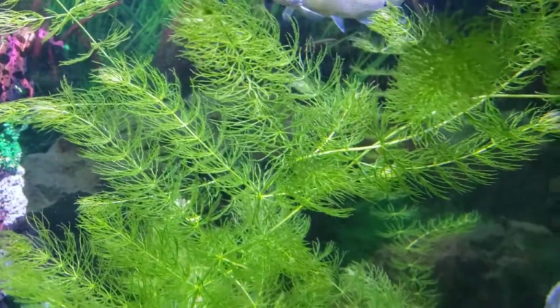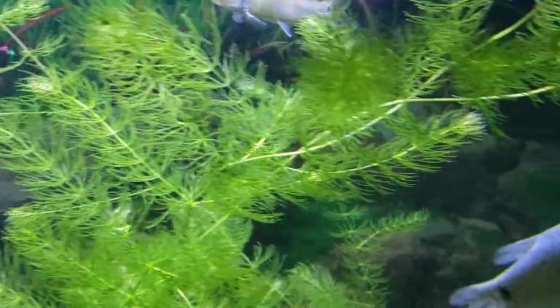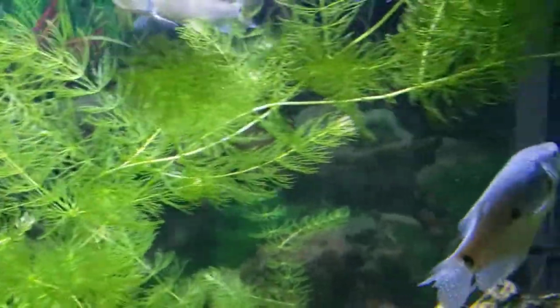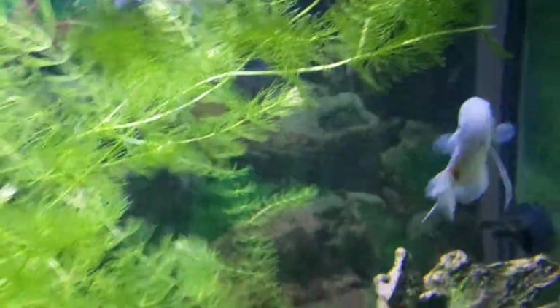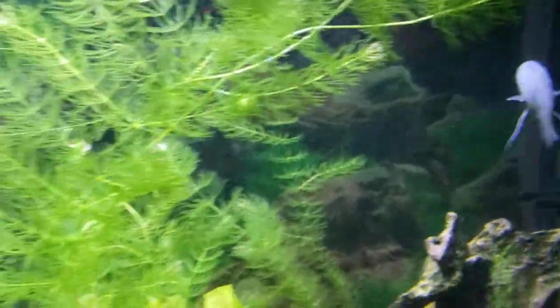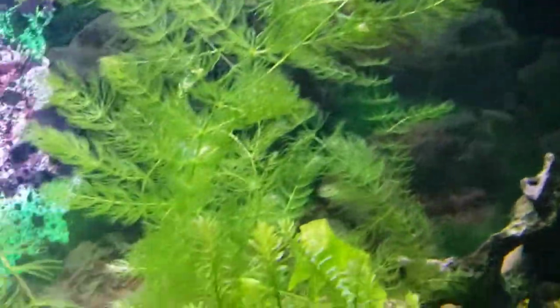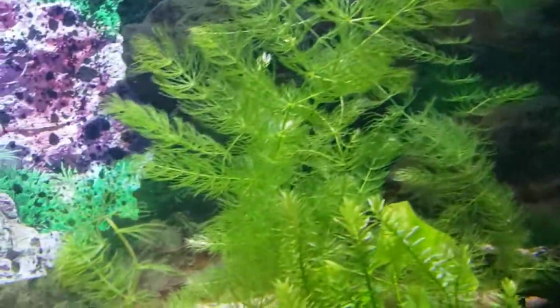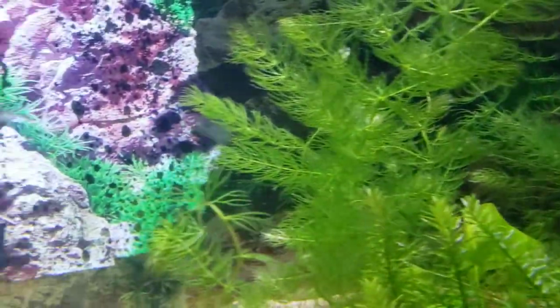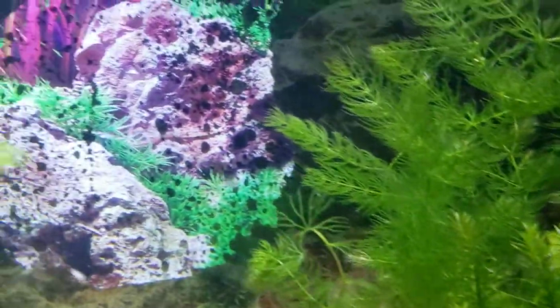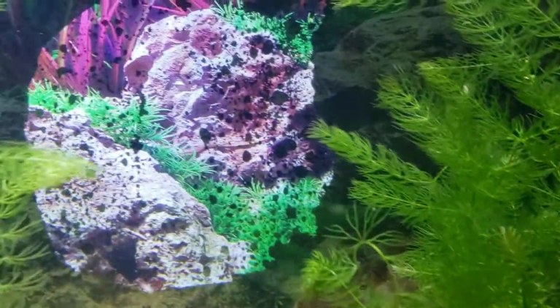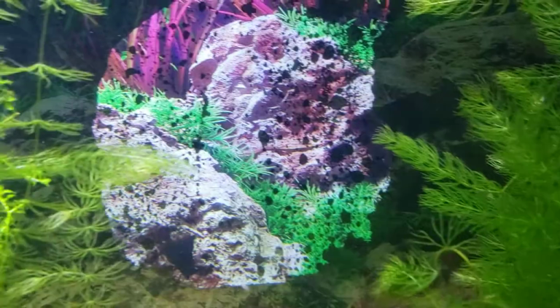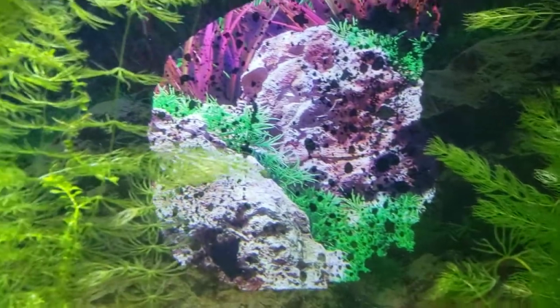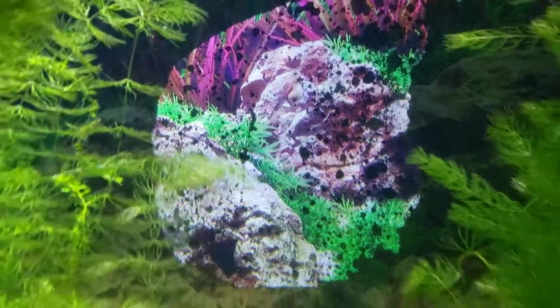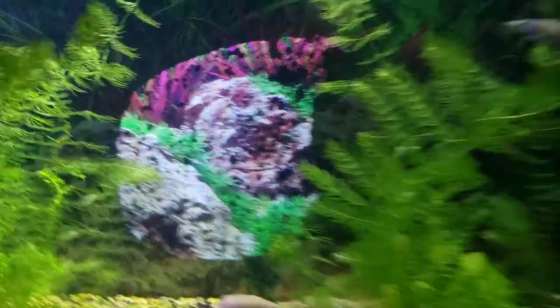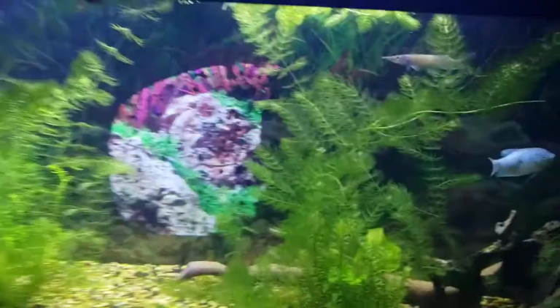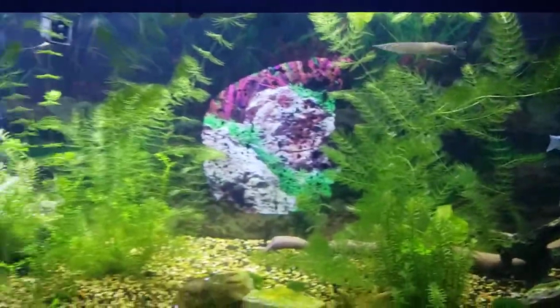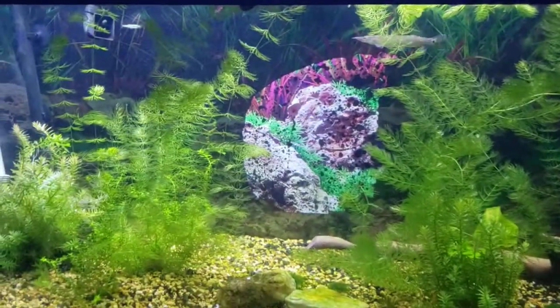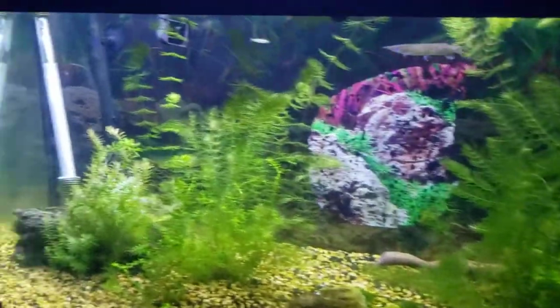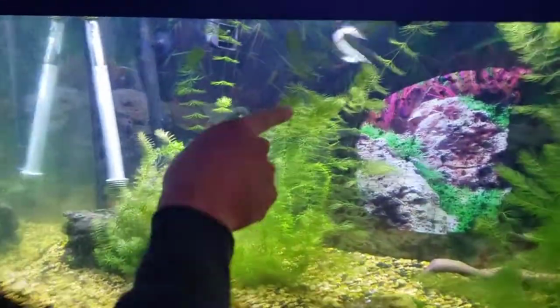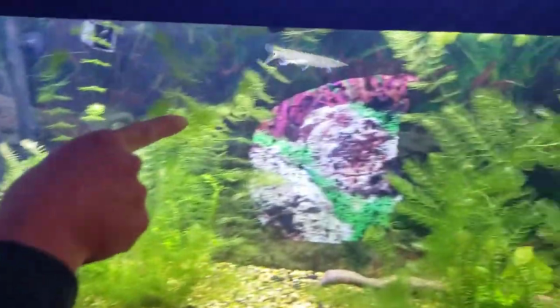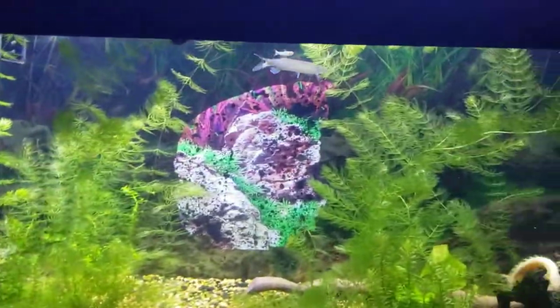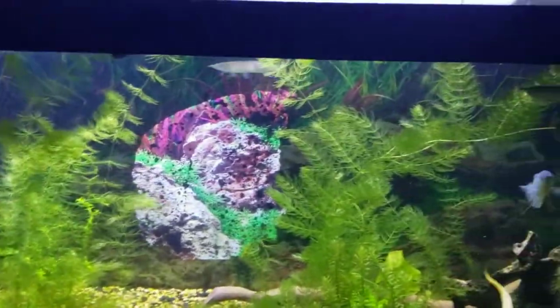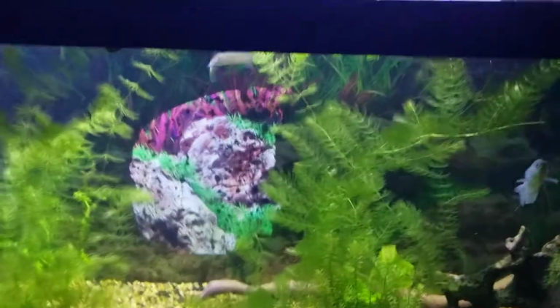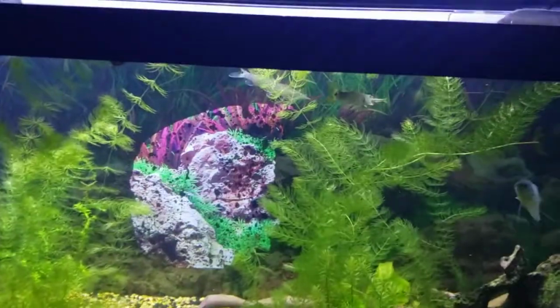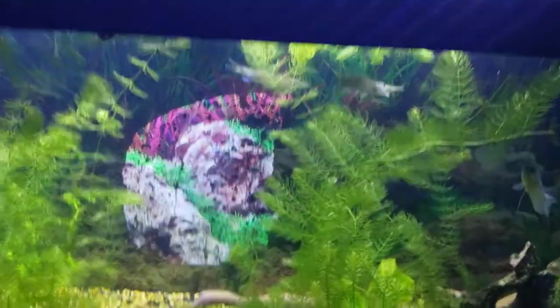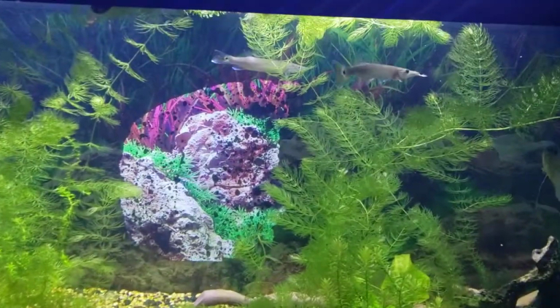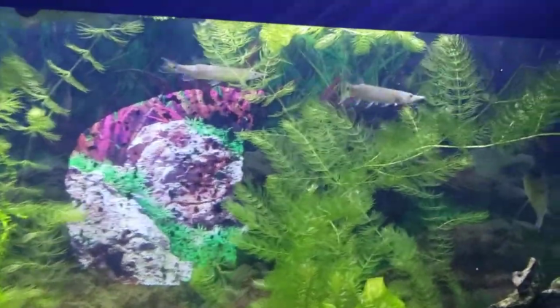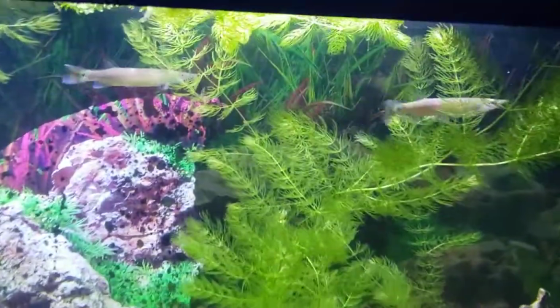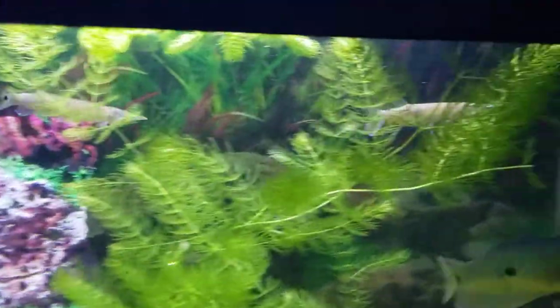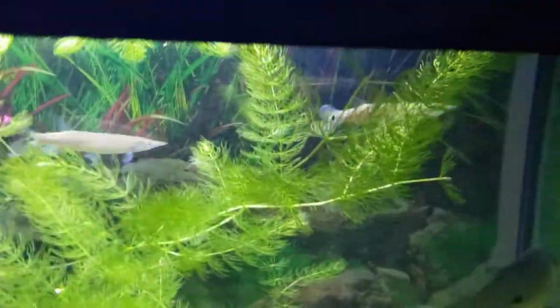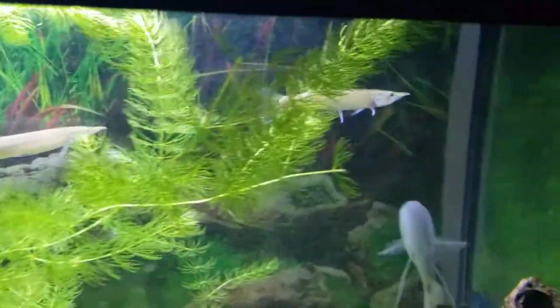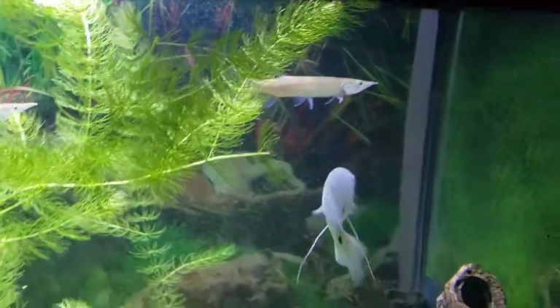And the minnow — we're still looking — oh, there it is, oh, oh, oh — he missed. Oh, and he got it, the minnow was eaten.